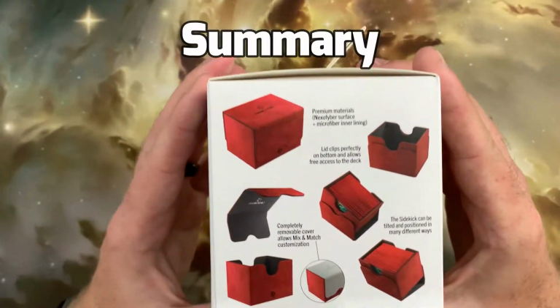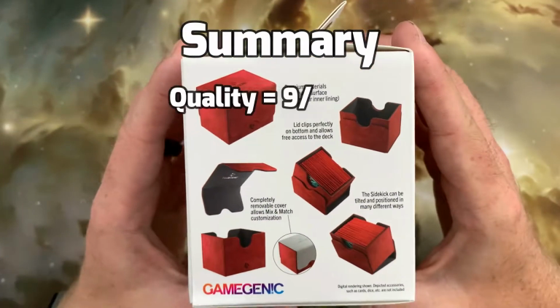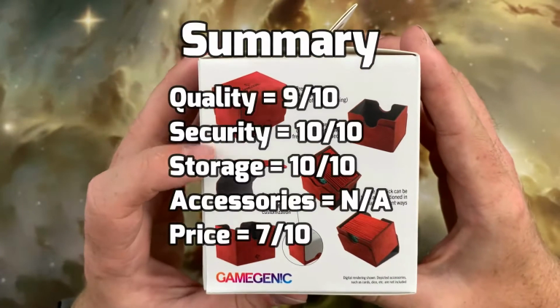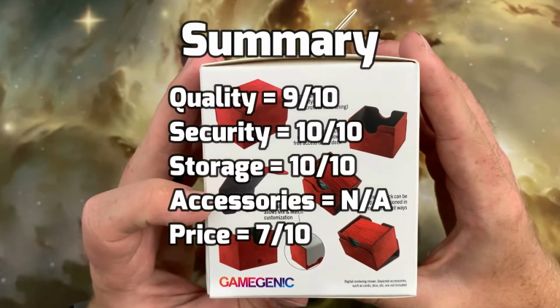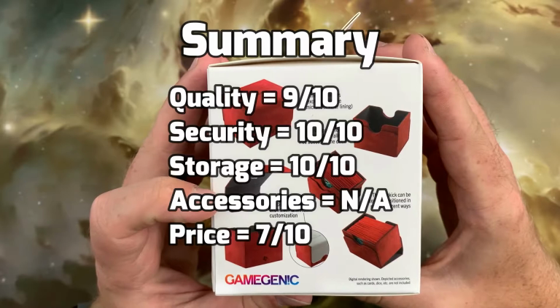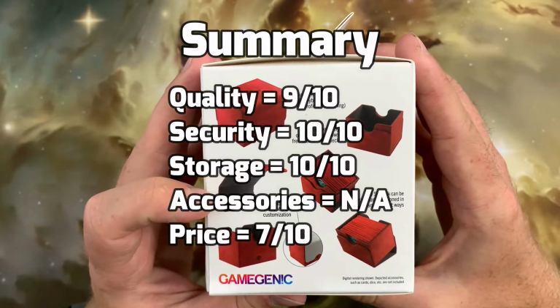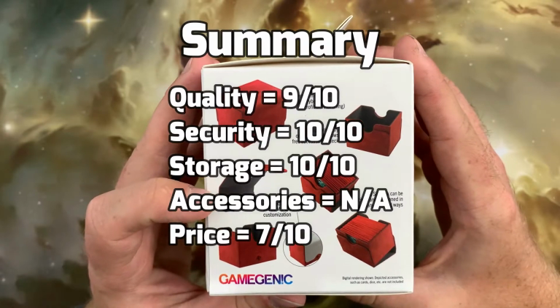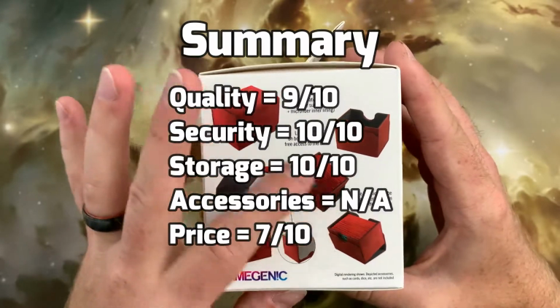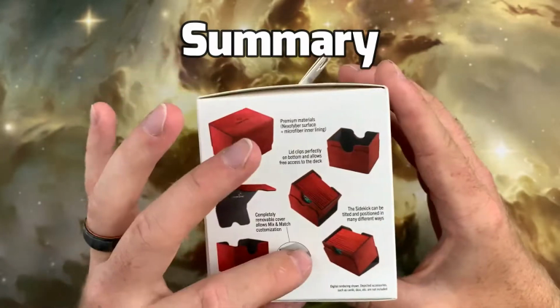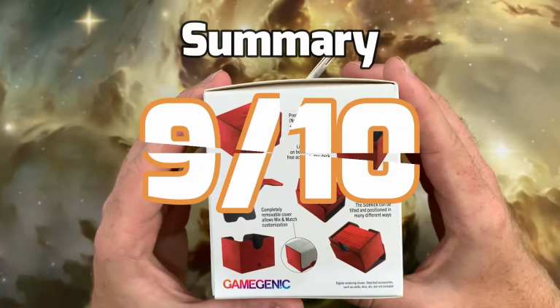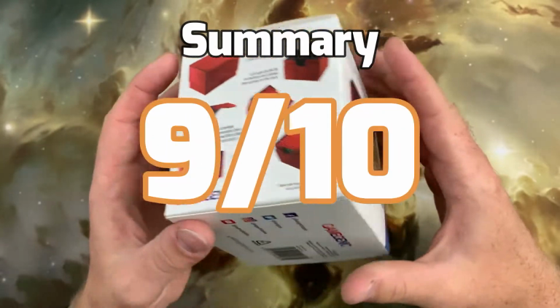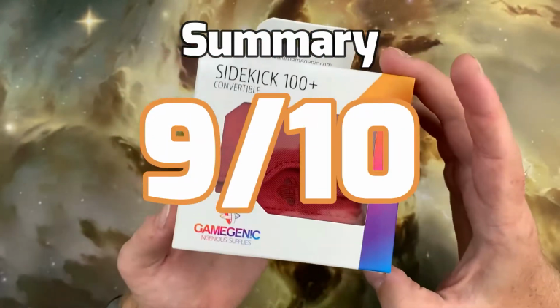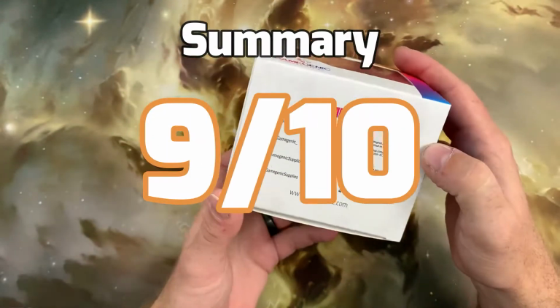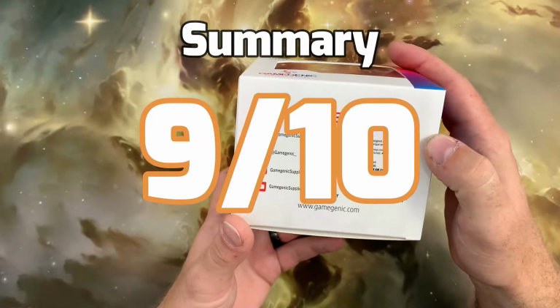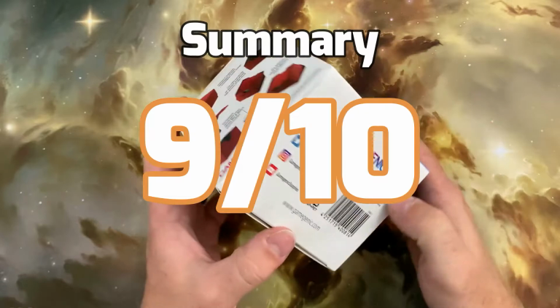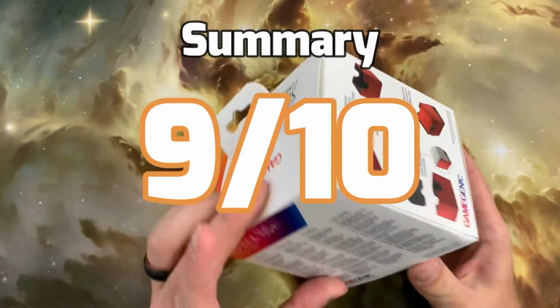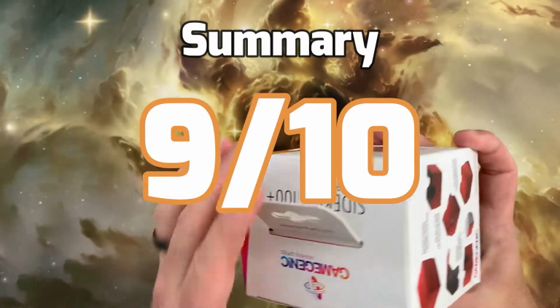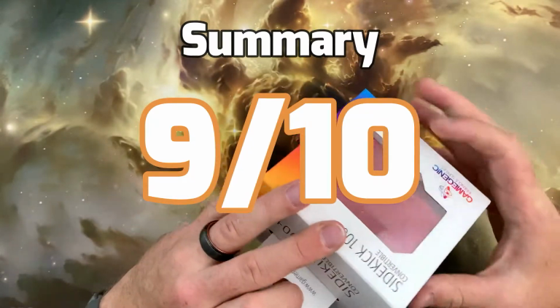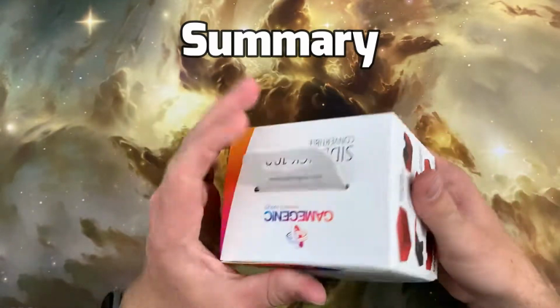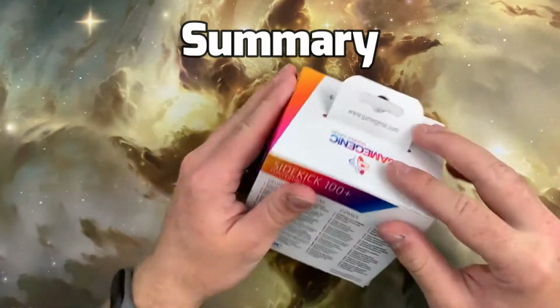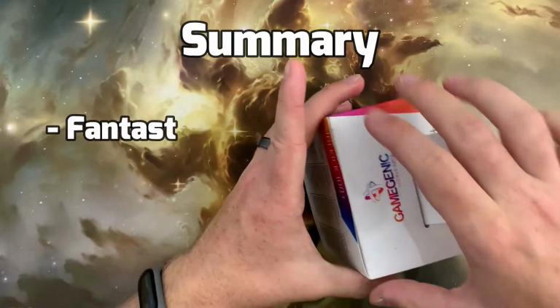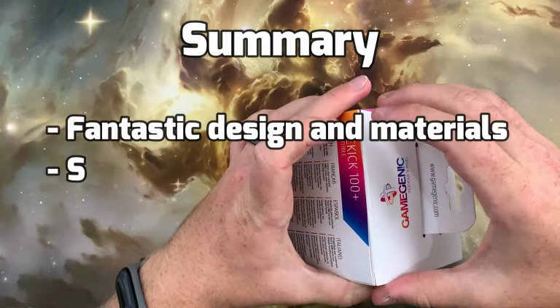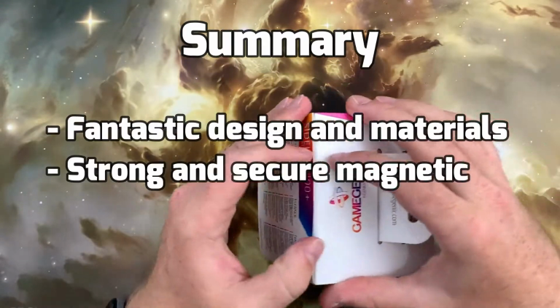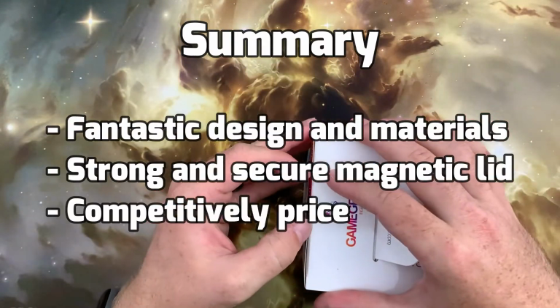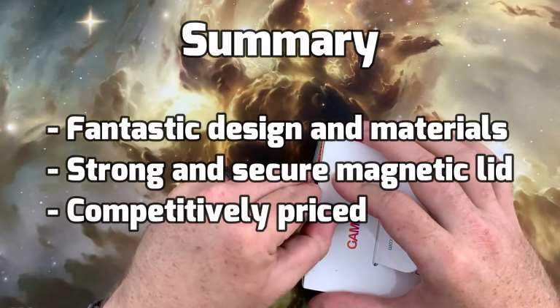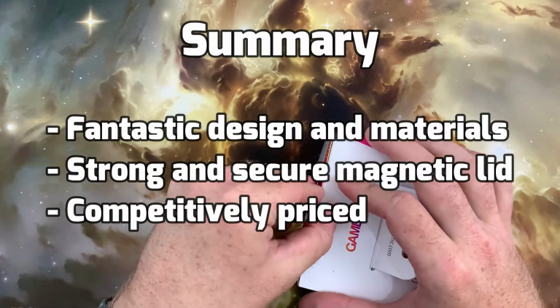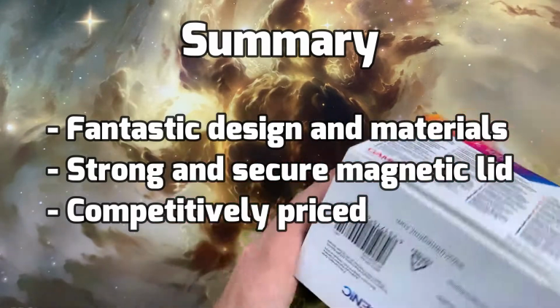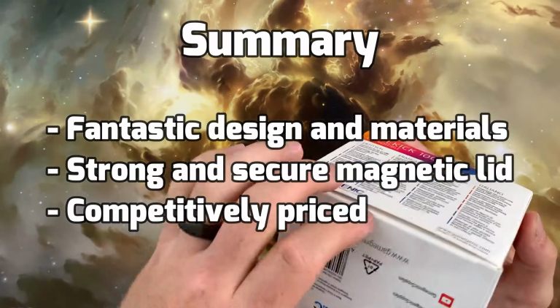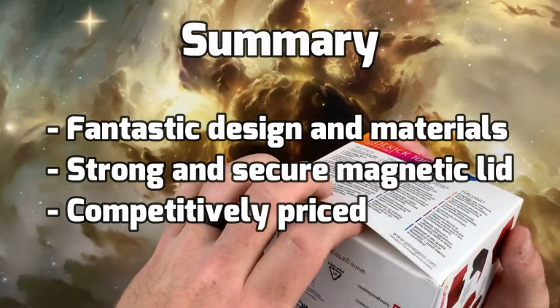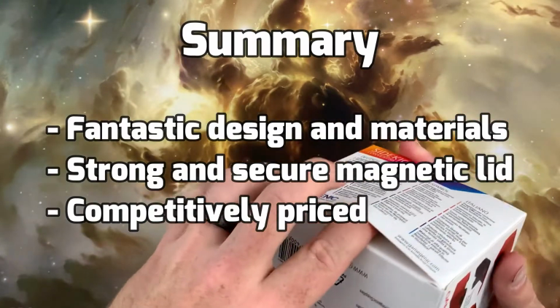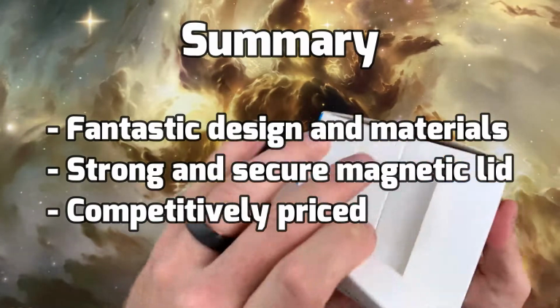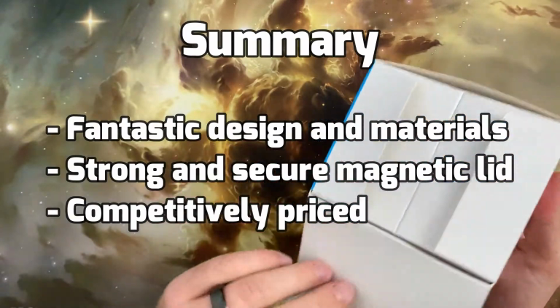This gives the GameGenic Sidekick deck box an overall score of 9 out of 10. We feel confident in saying the GameGenic Sidekick is one of the best deck boxes you will find at this price point. The deck box also comes in a variety of colours to suit all tastes.